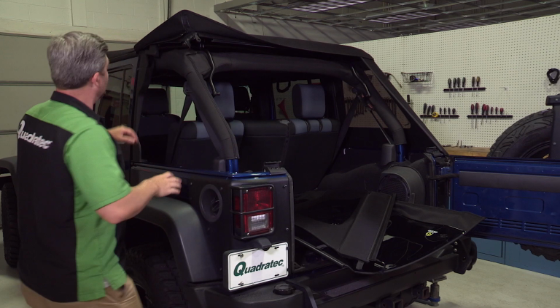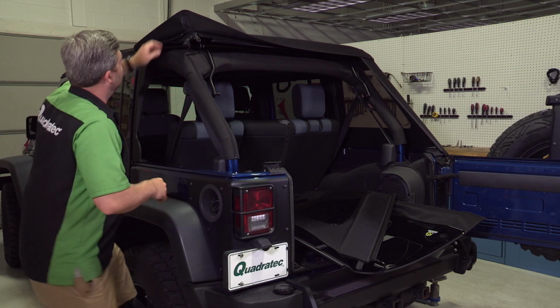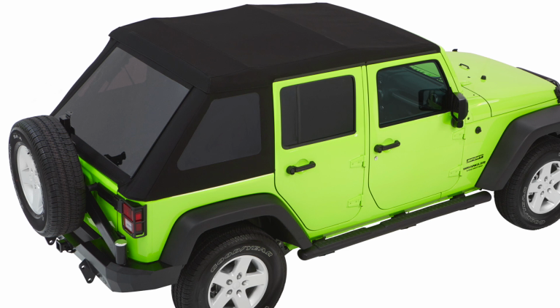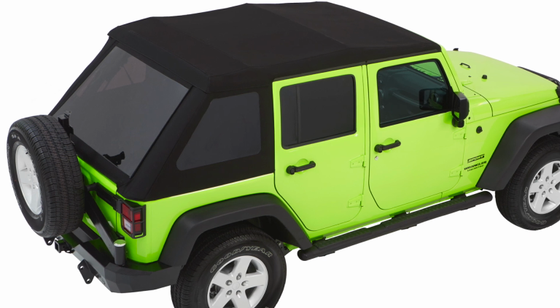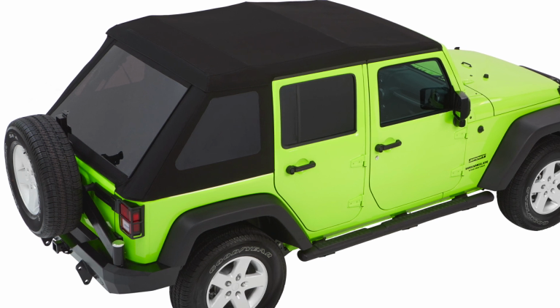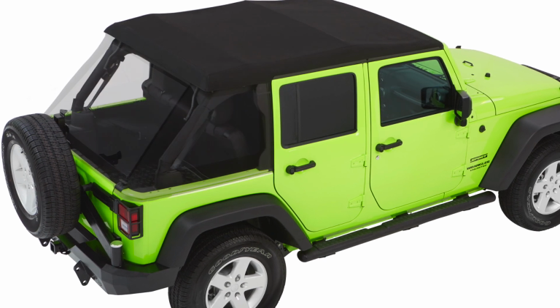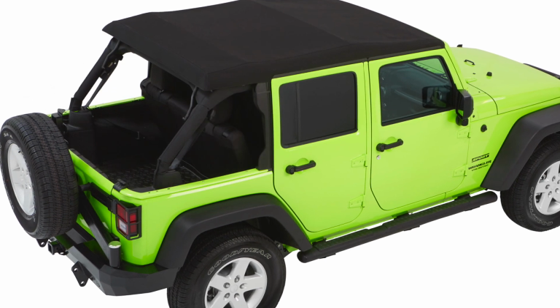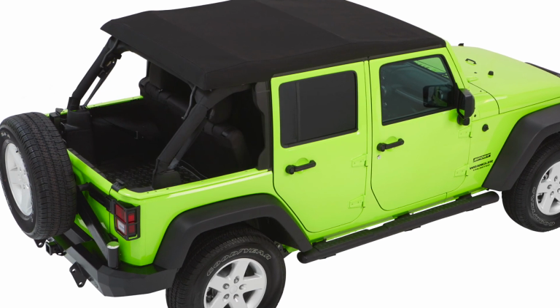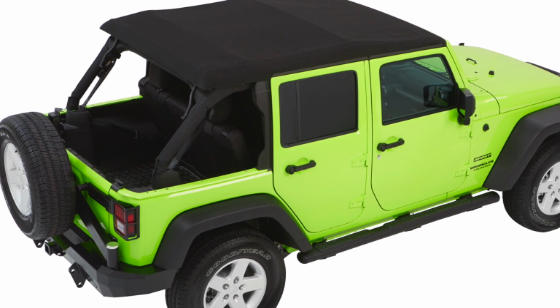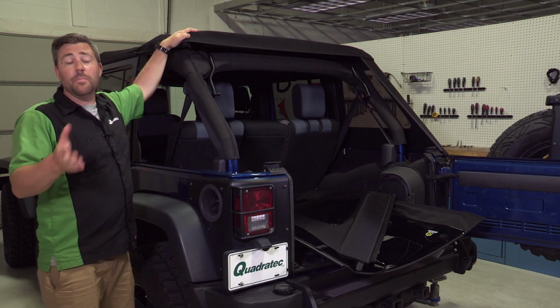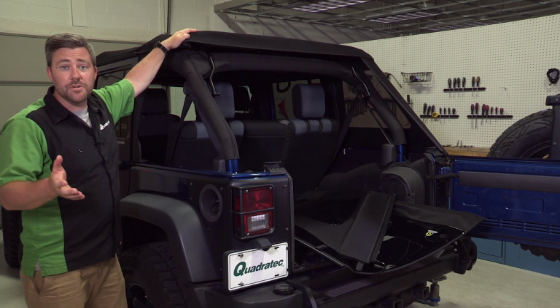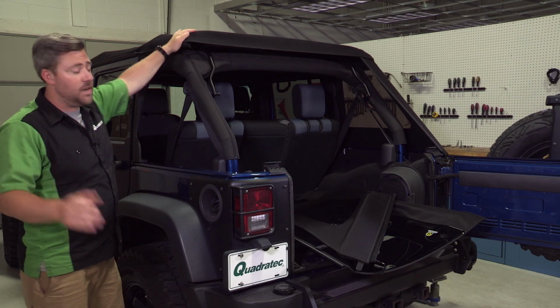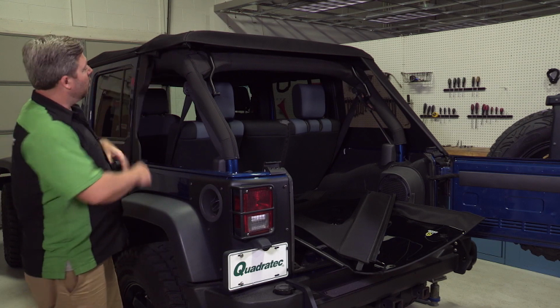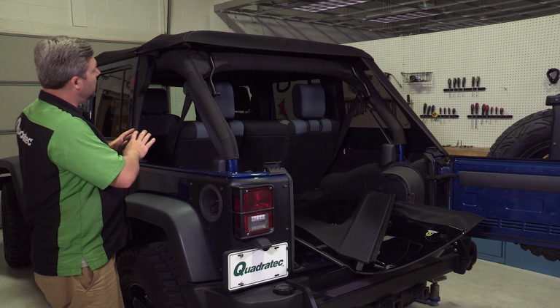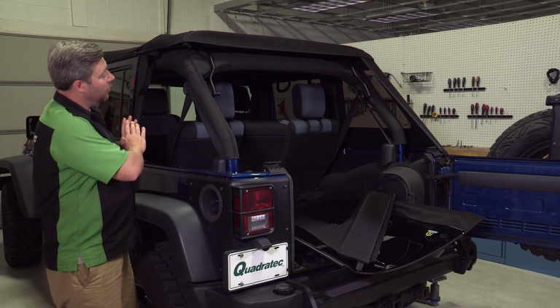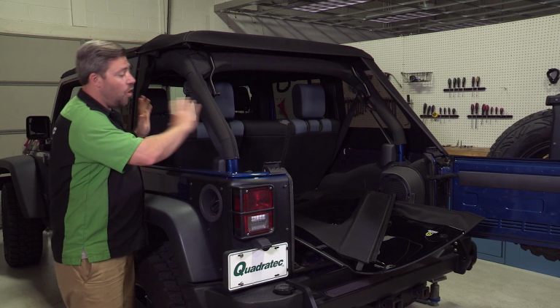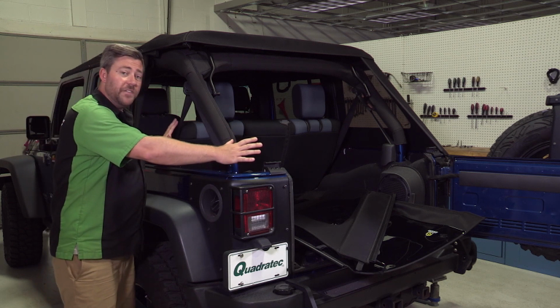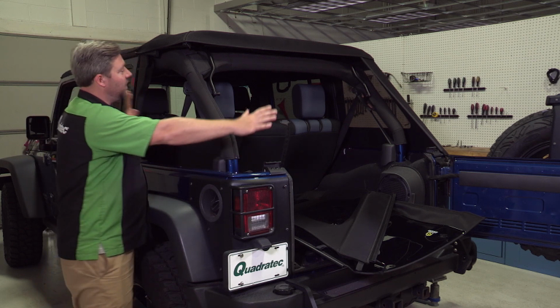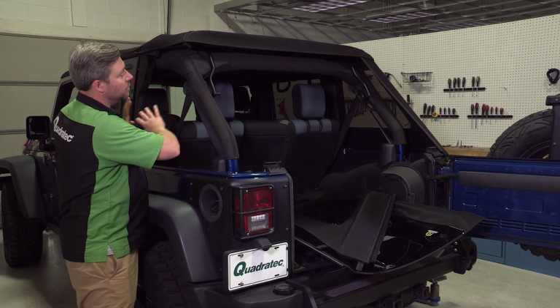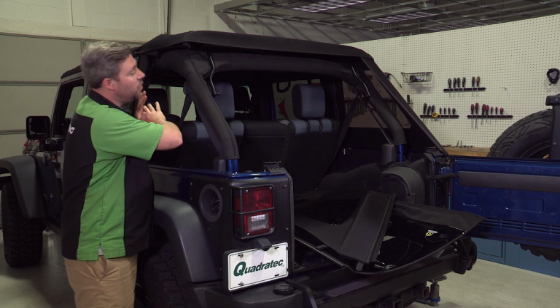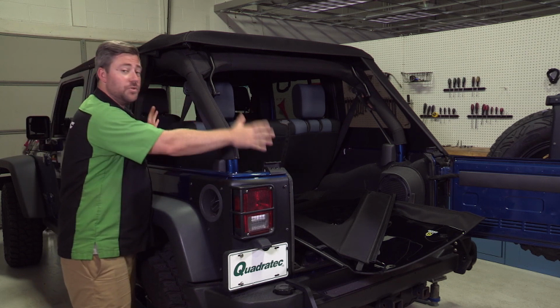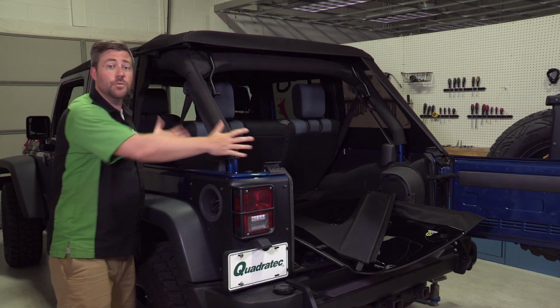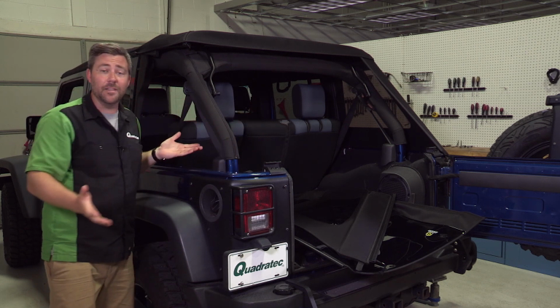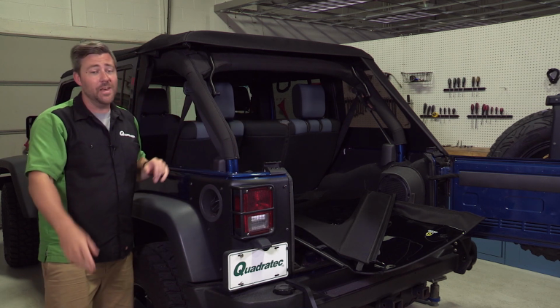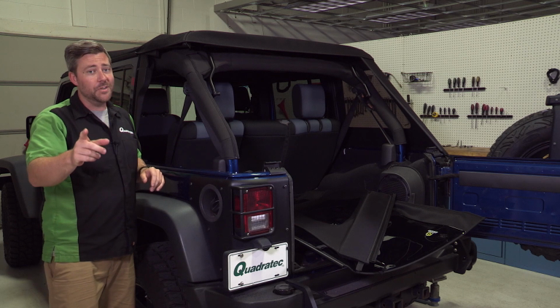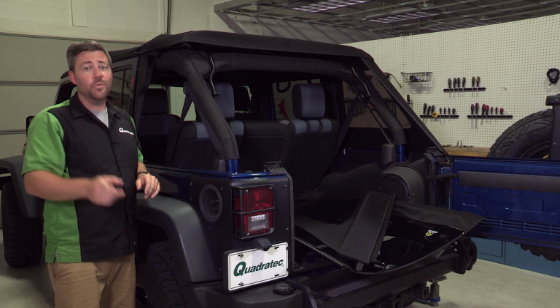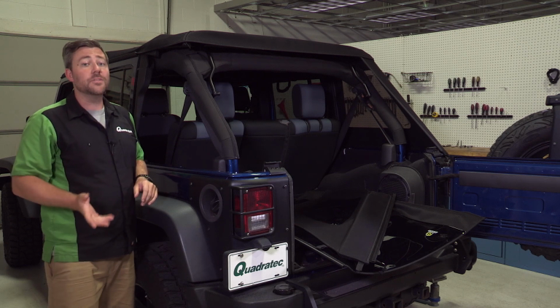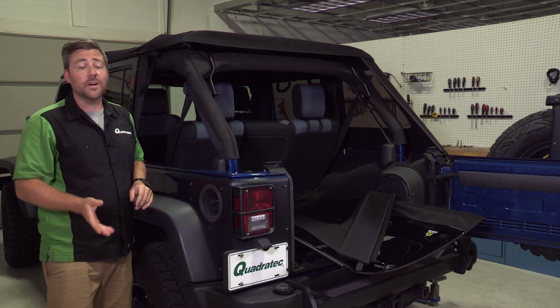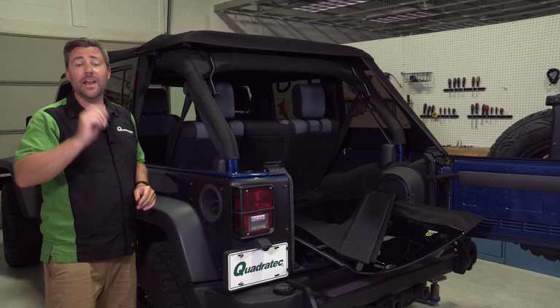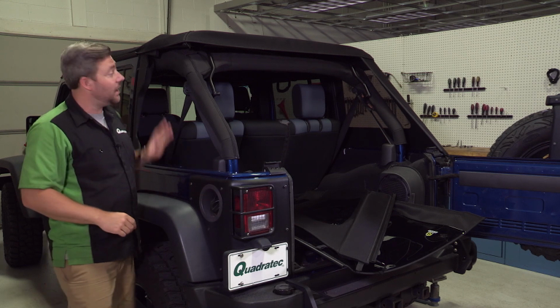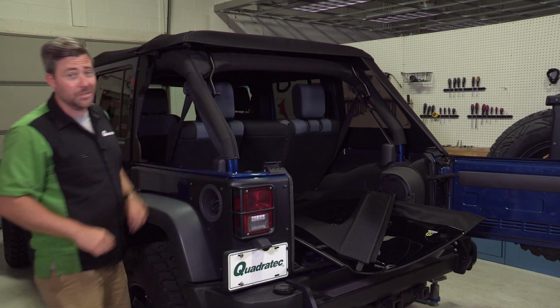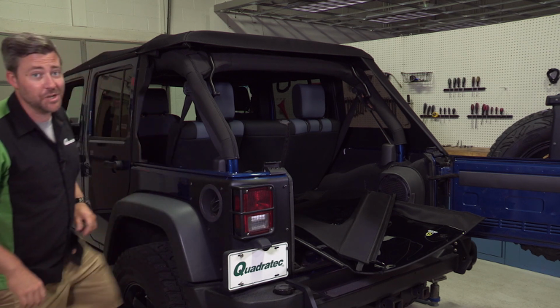What you're left with is a great Bimini-style soft top that gives you and your passengers shade while still giving you that great open-air feeling with absolutely no obstructions through the back of the Jeep. And once you're at this point, this is where the Trek Top NX Glide really starts to shine.